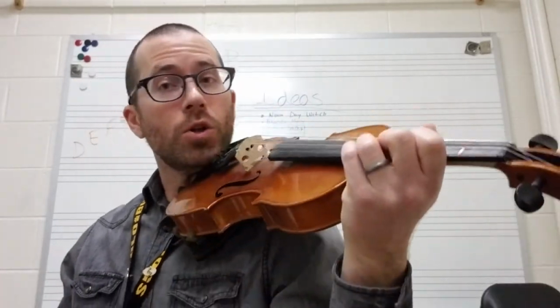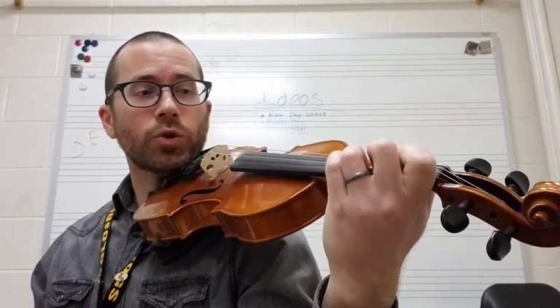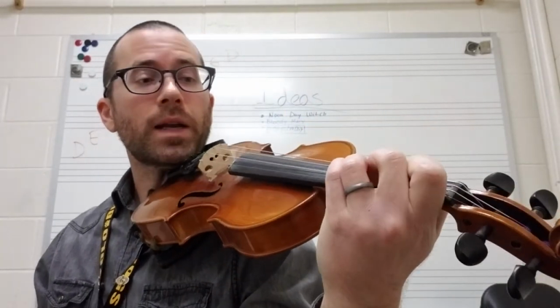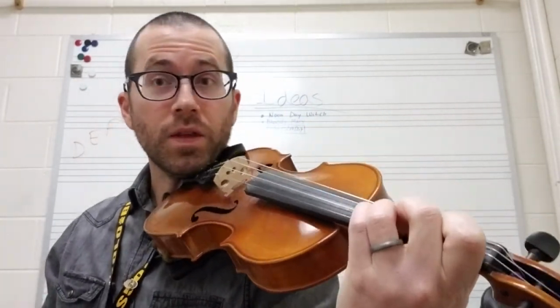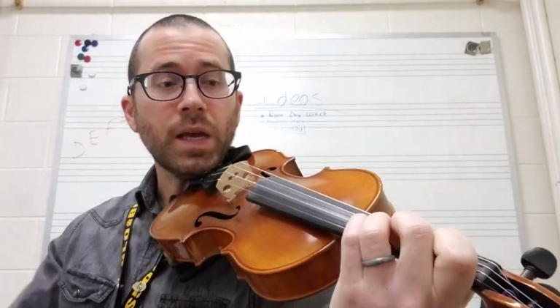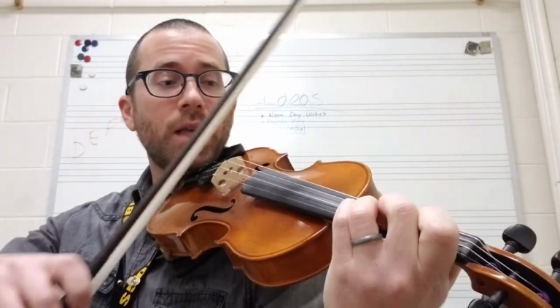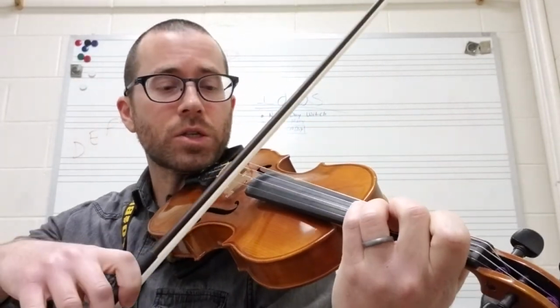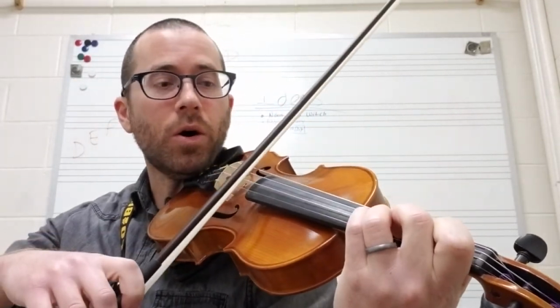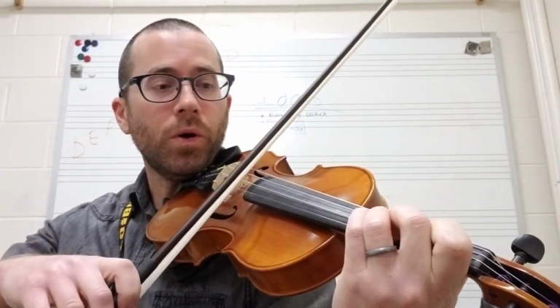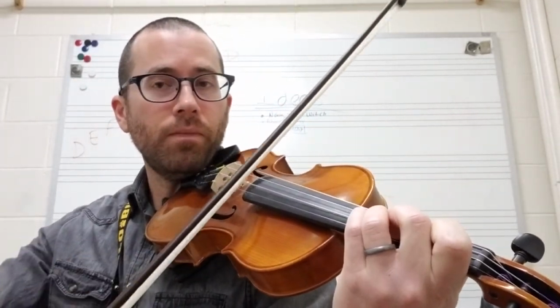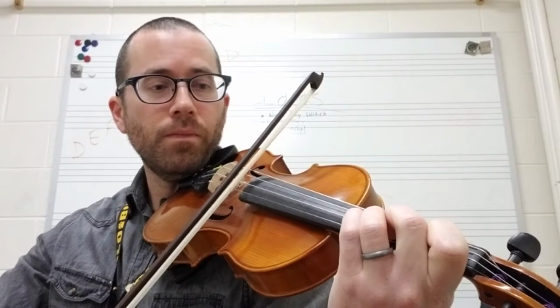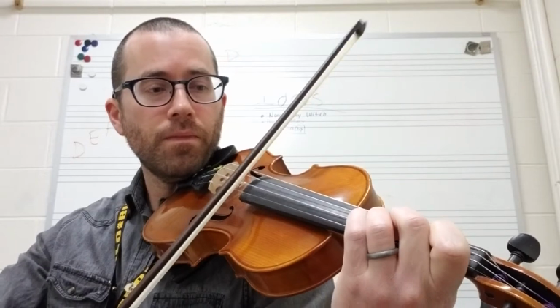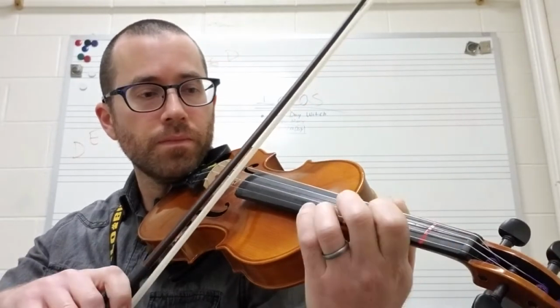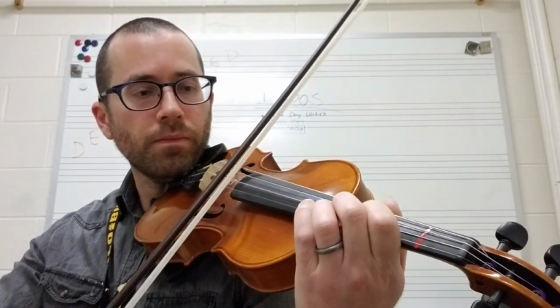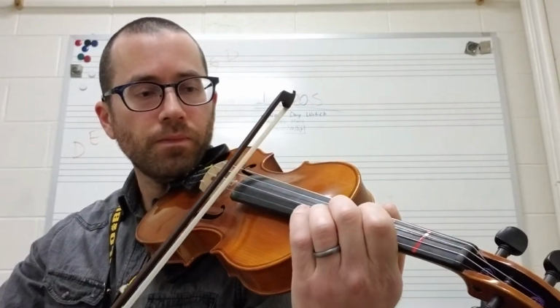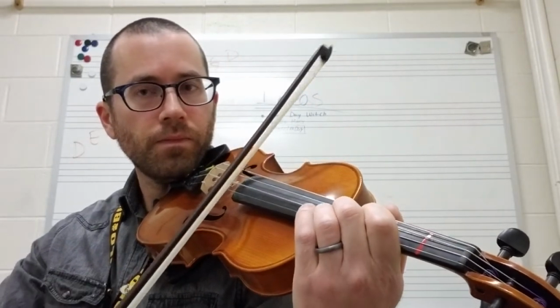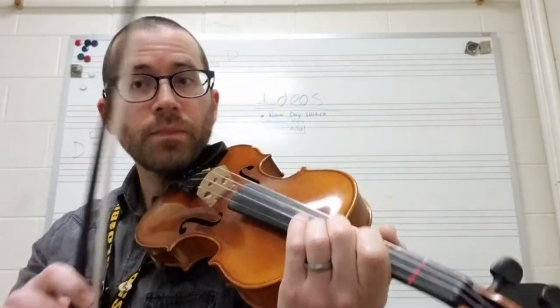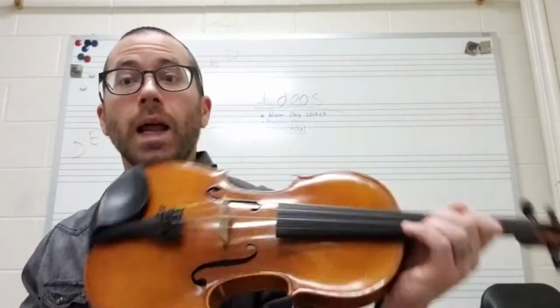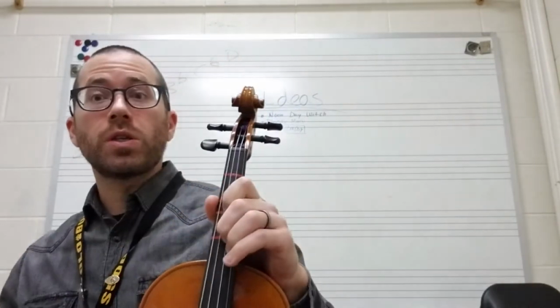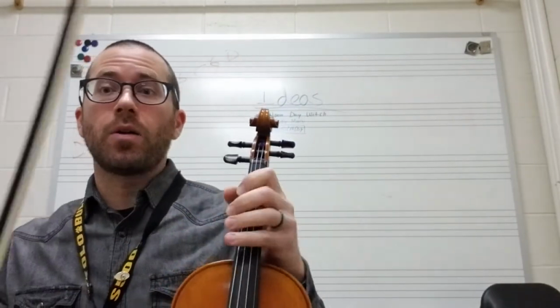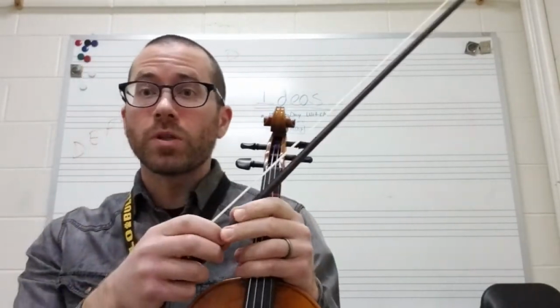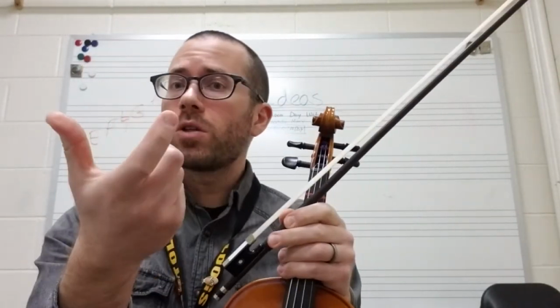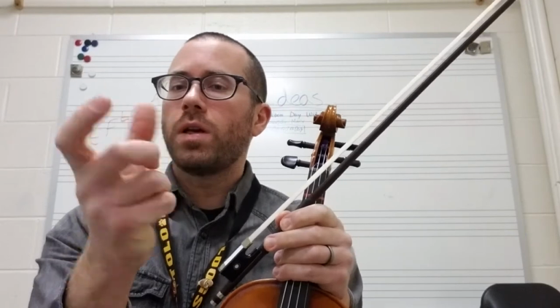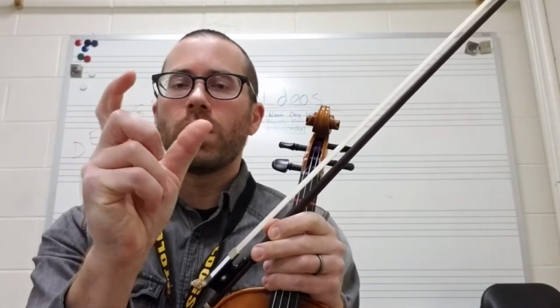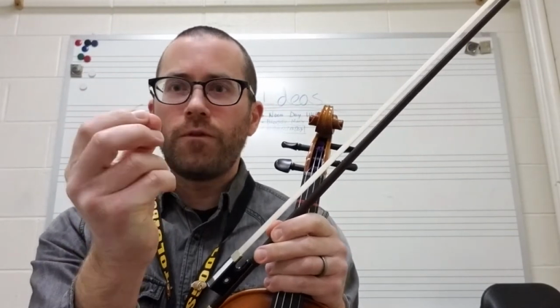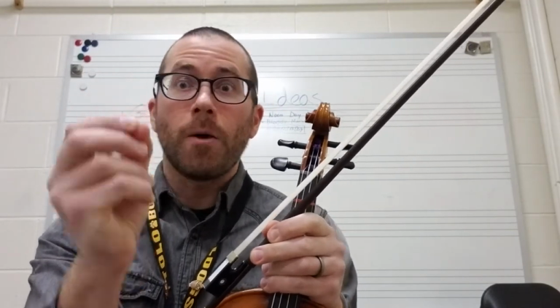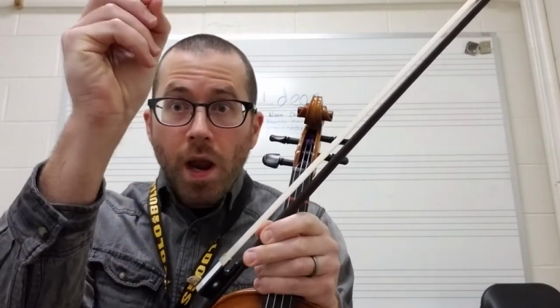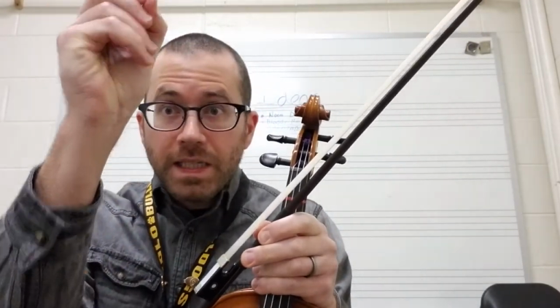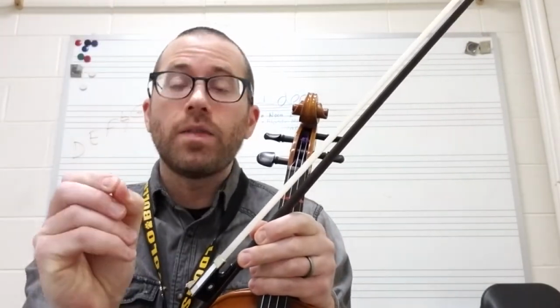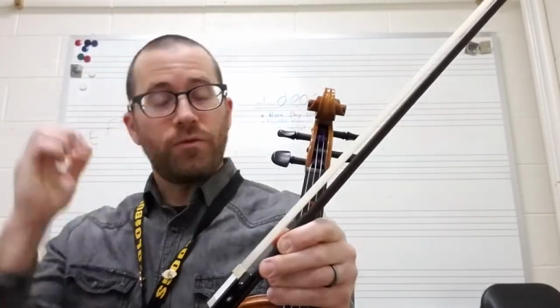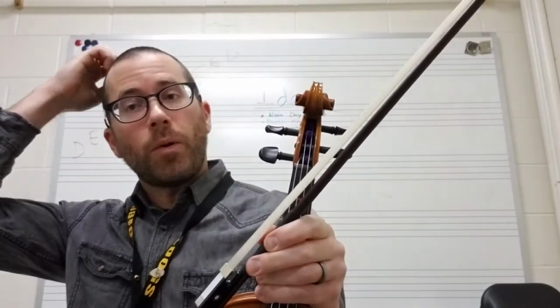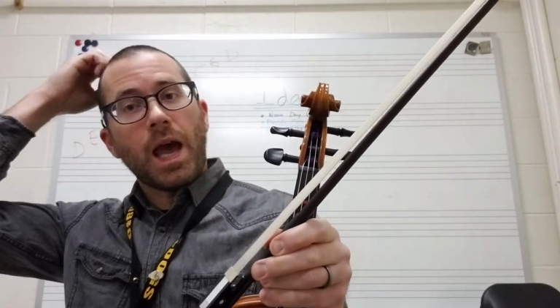The trick to practicing this little section is slow. I would do staccato bows just so that you can figure out where exactly that shift is supposed to happen.